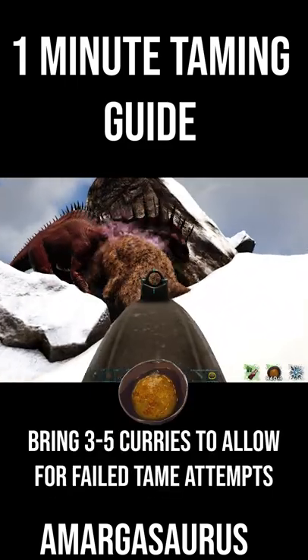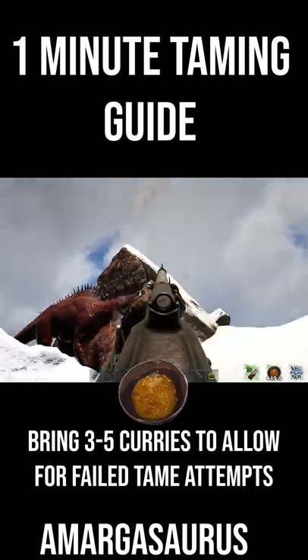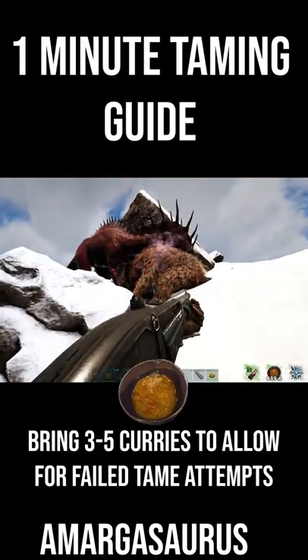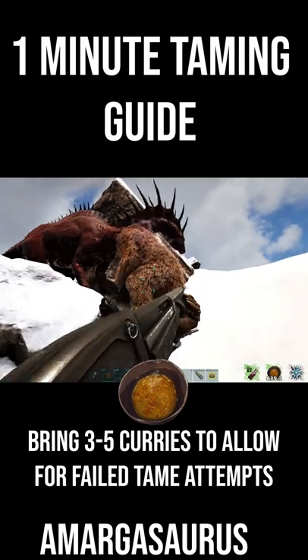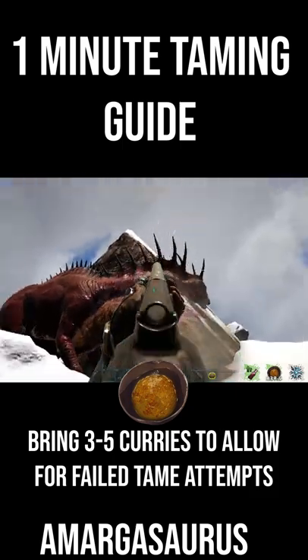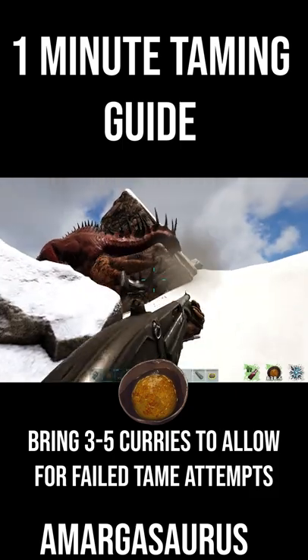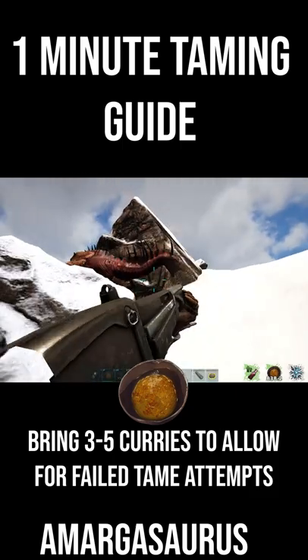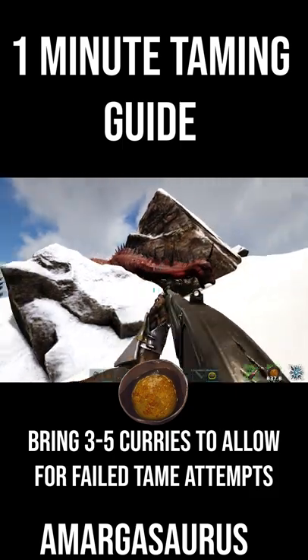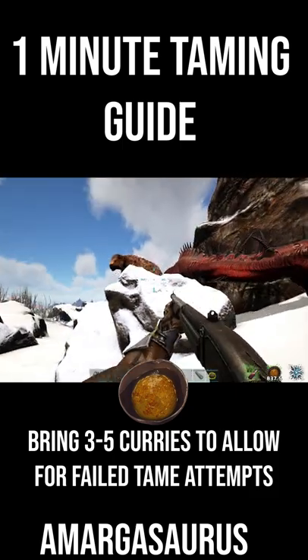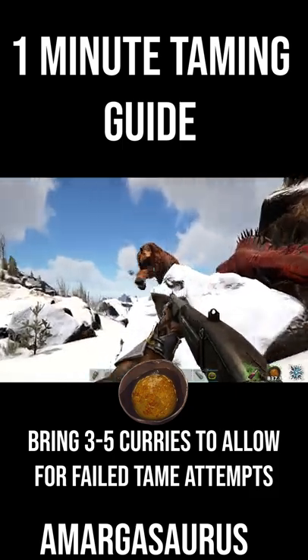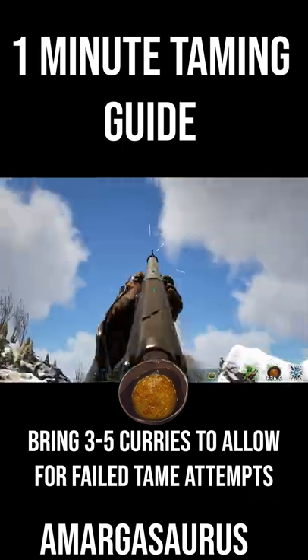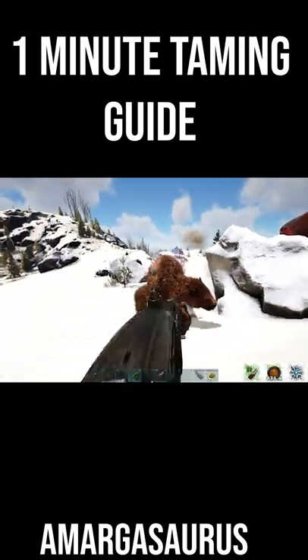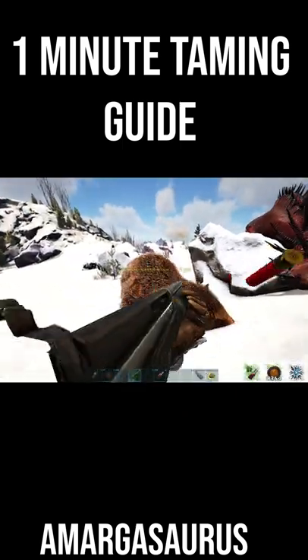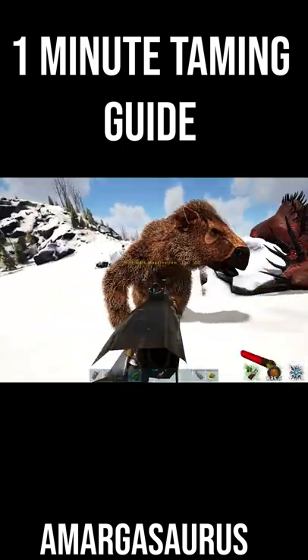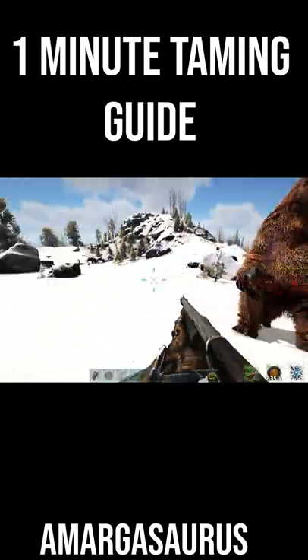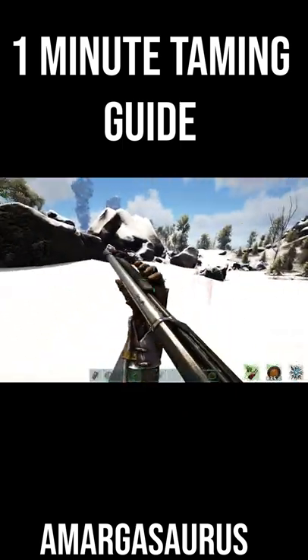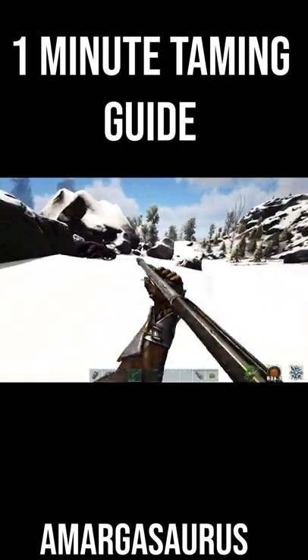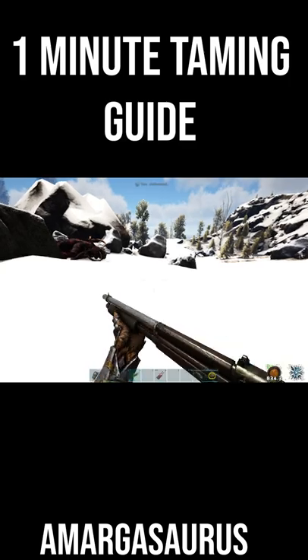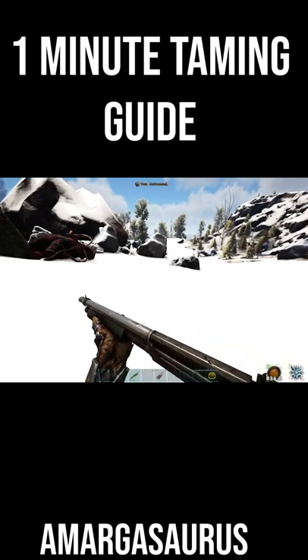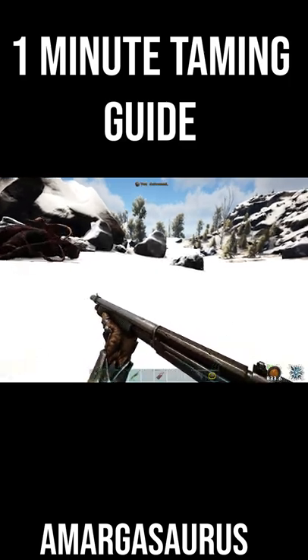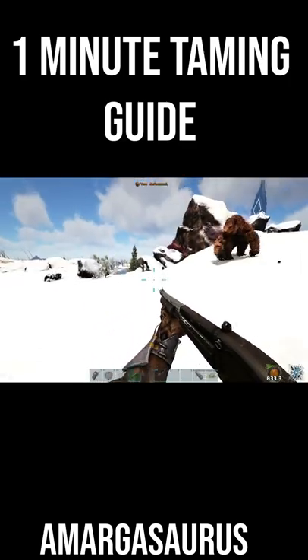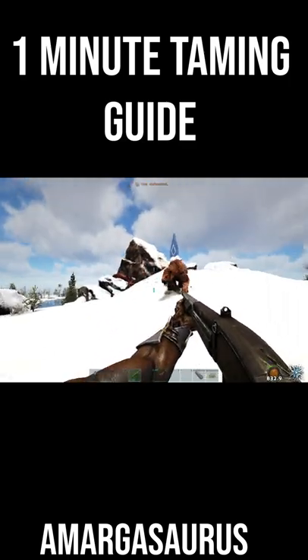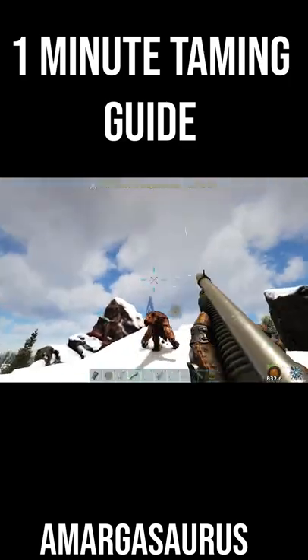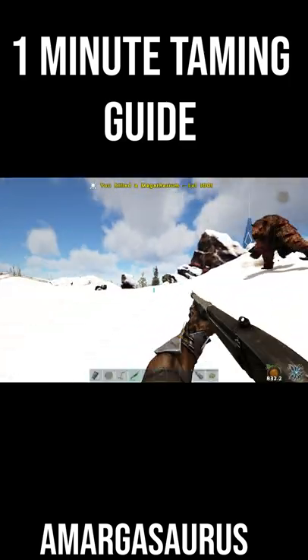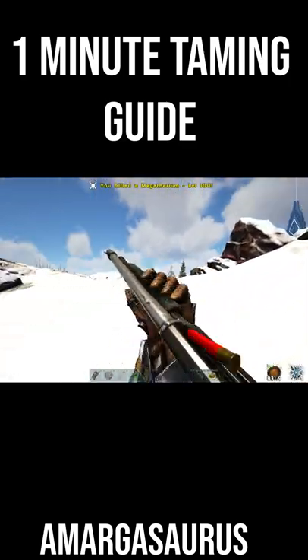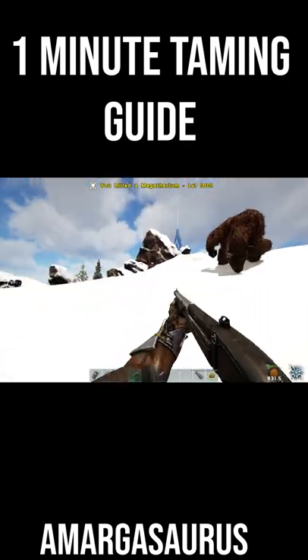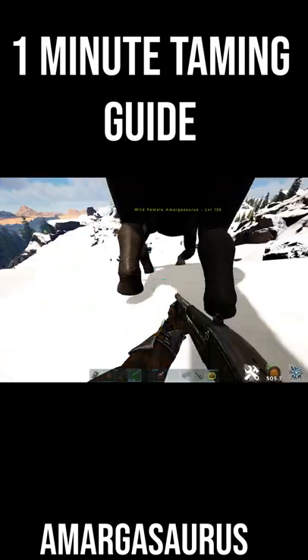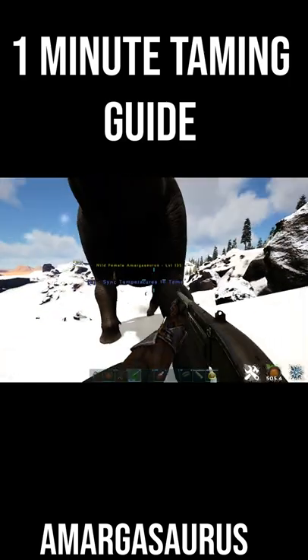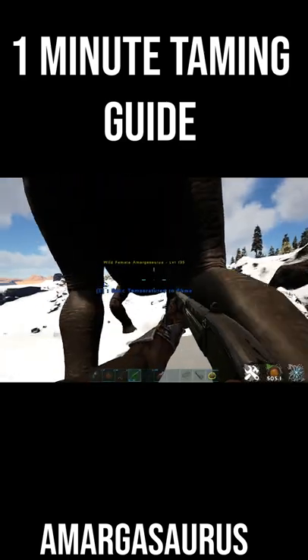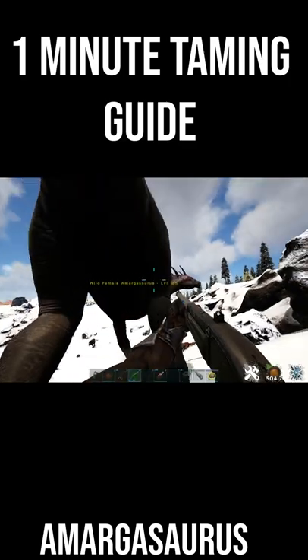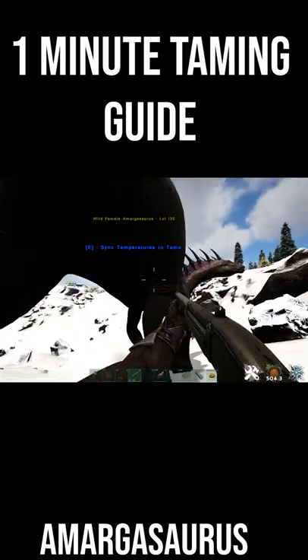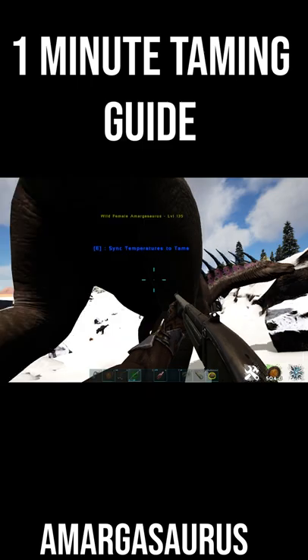You're also going to need Fria Curry so that you can match your temperature to theirs. These guys are only aggressive to aggressive dinos, so make sure you kill off everything aggressive around it. You can then drink your Fria Curry so these guys won't be aggressive to you. Walk up to it, press E, and this will sync your temperature to their temperature.